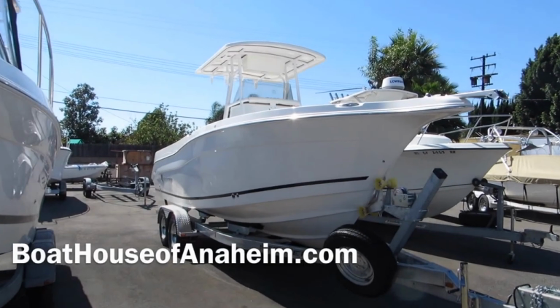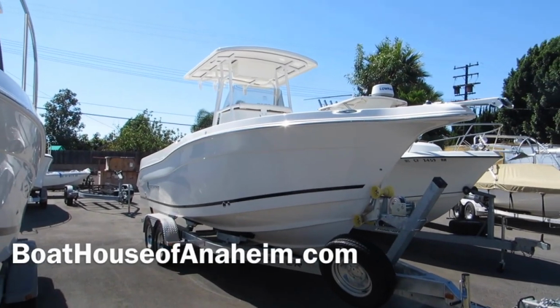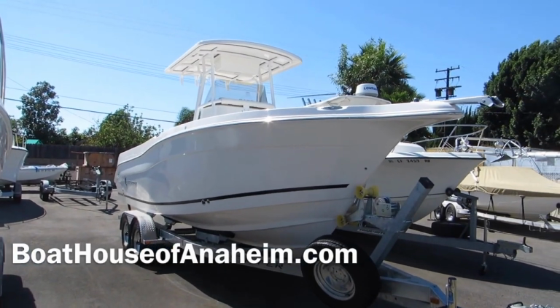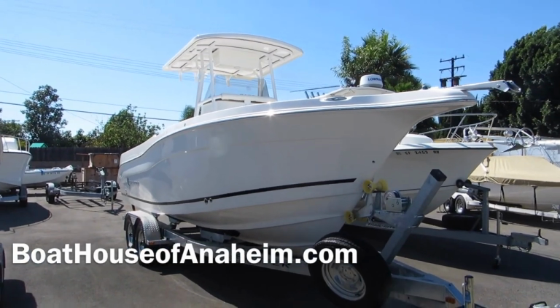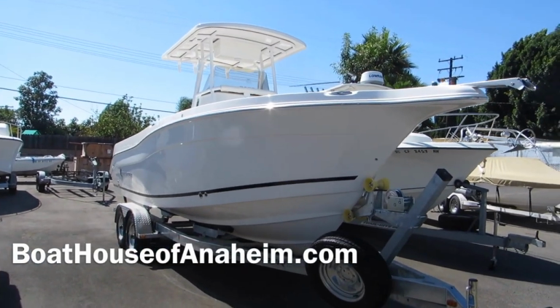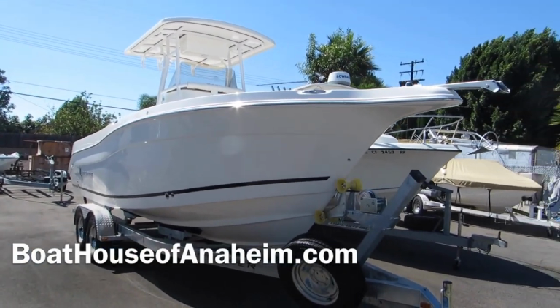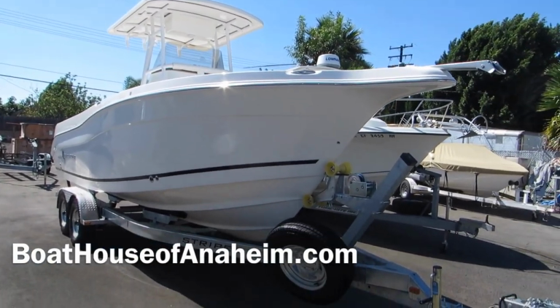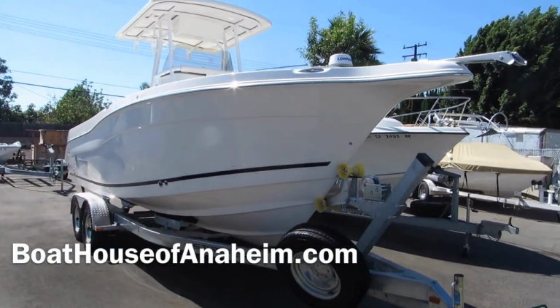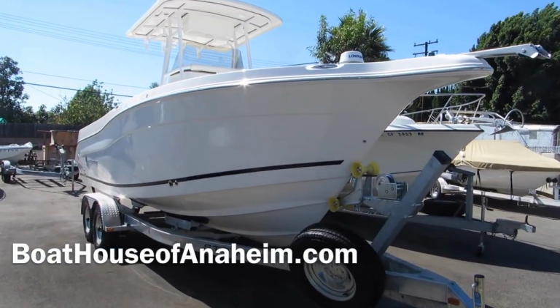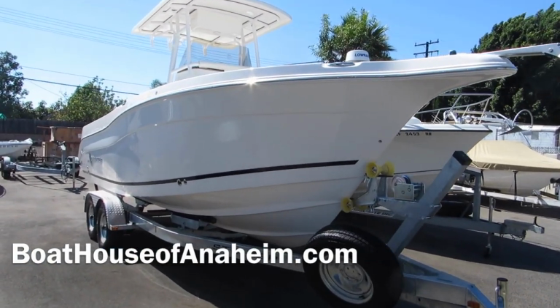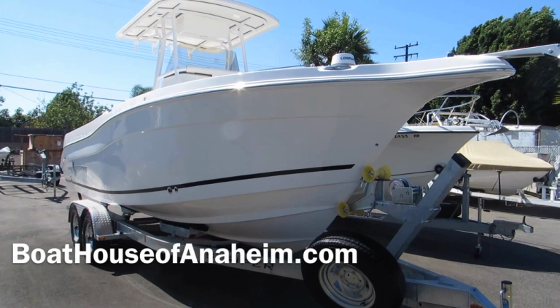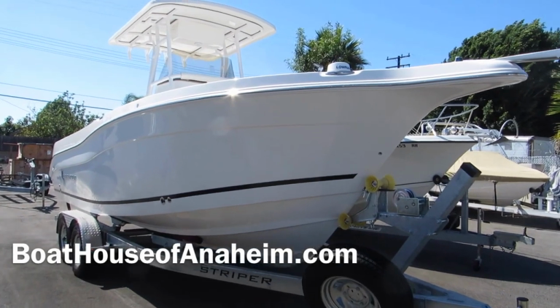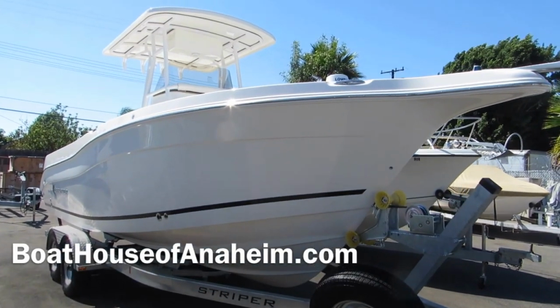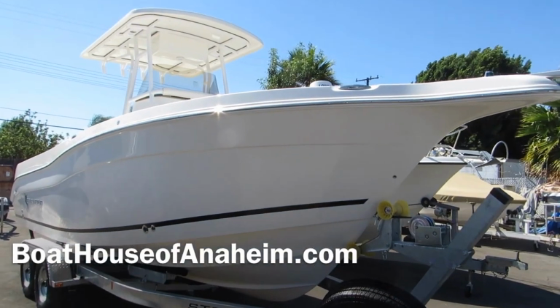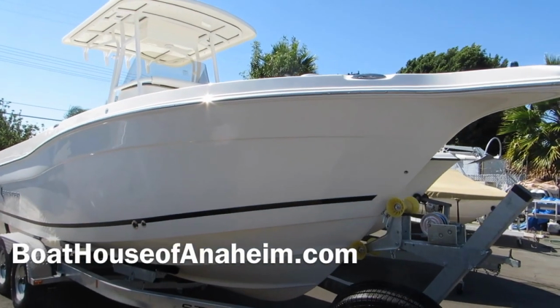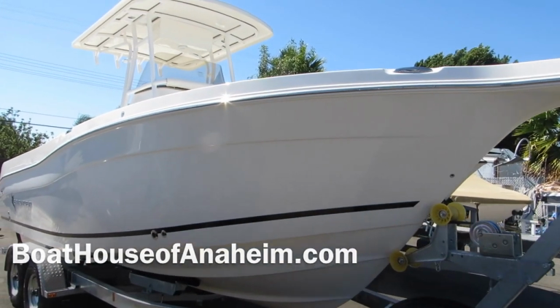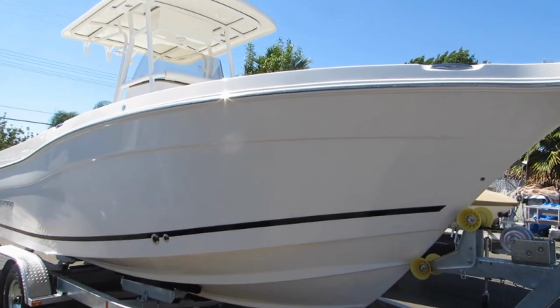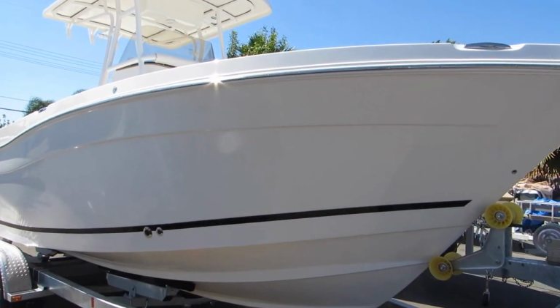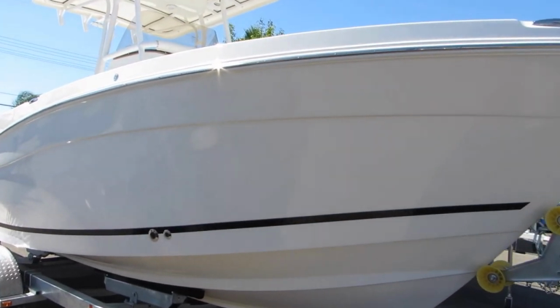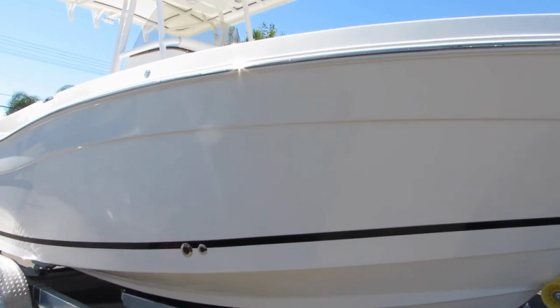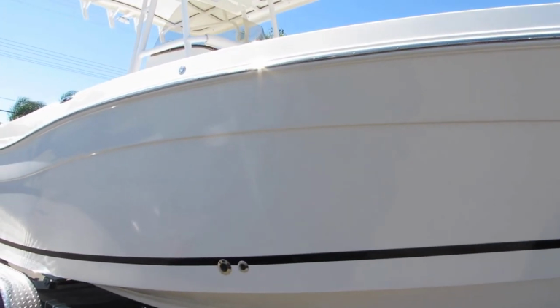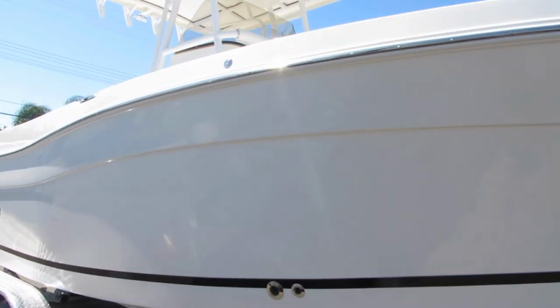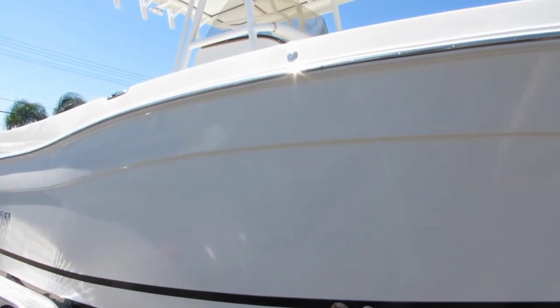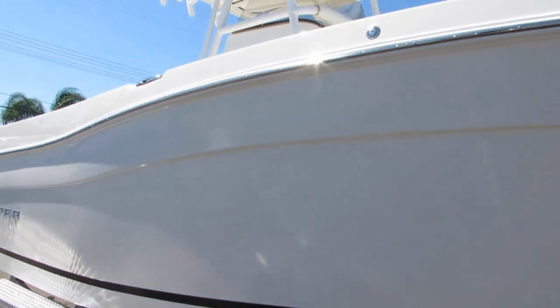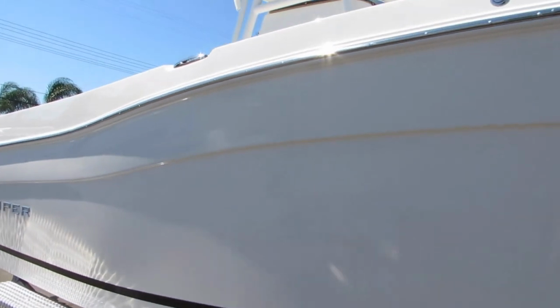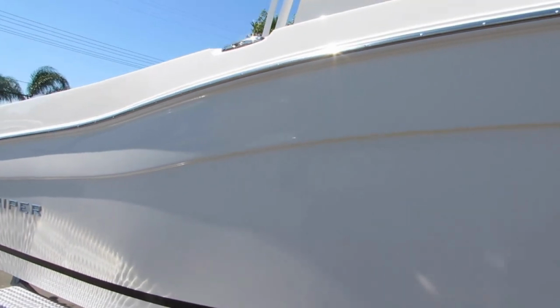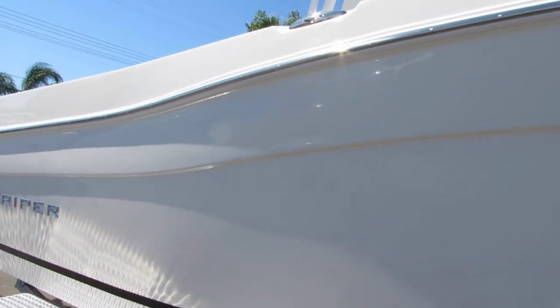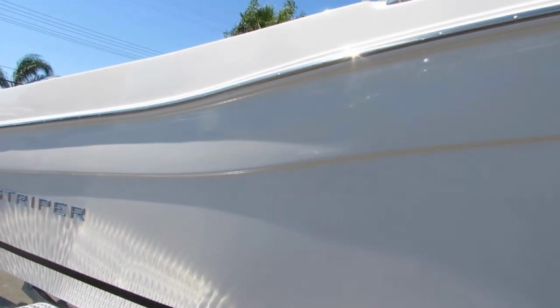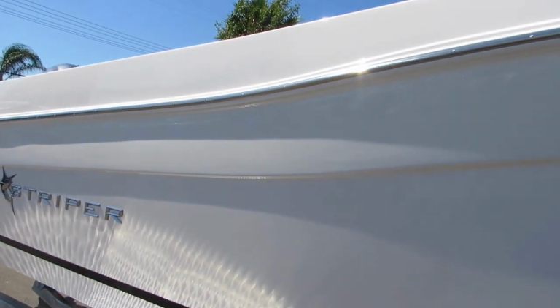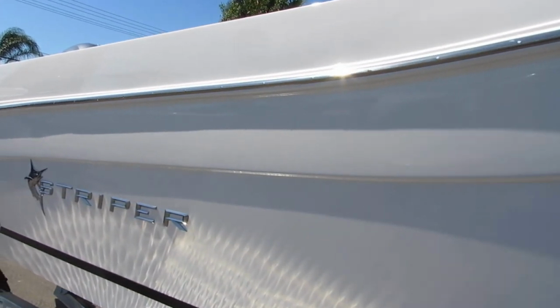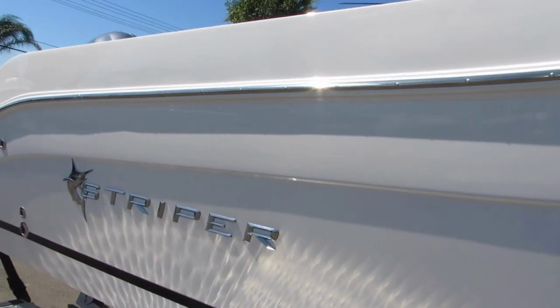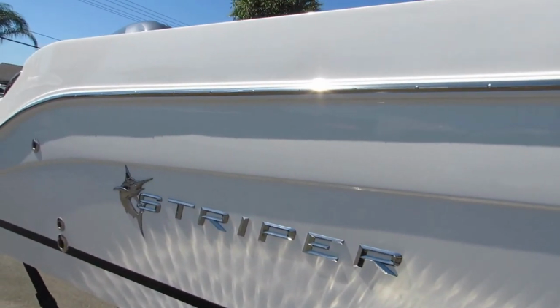Here we go — Striper 2605 Center Console, 2016 model, just came in, beautiful shape.